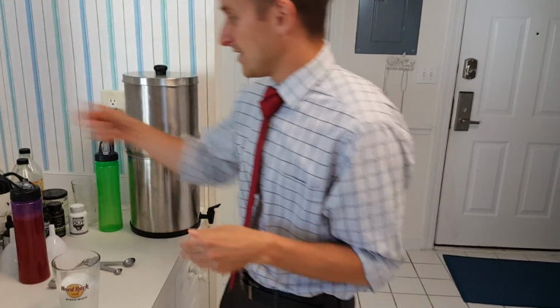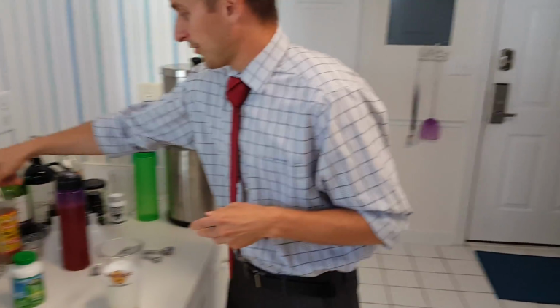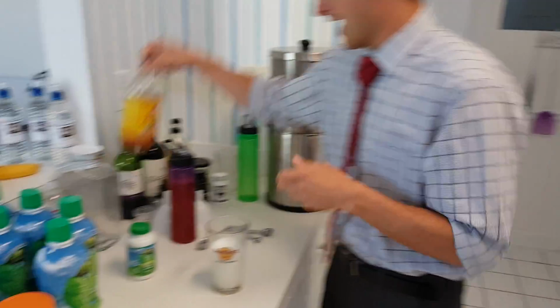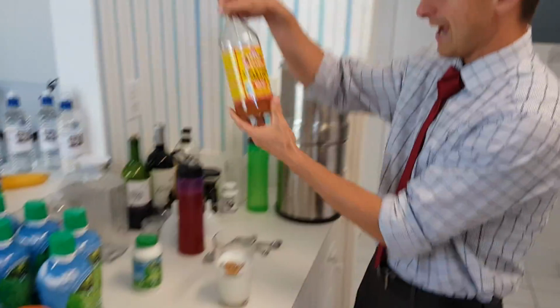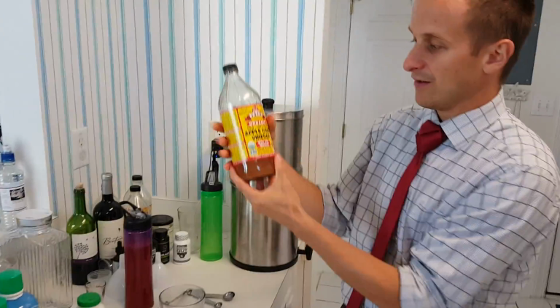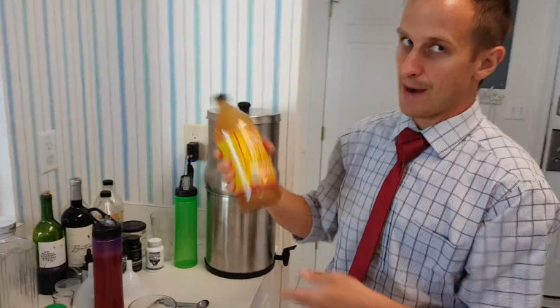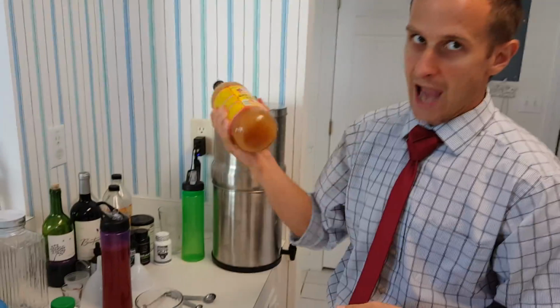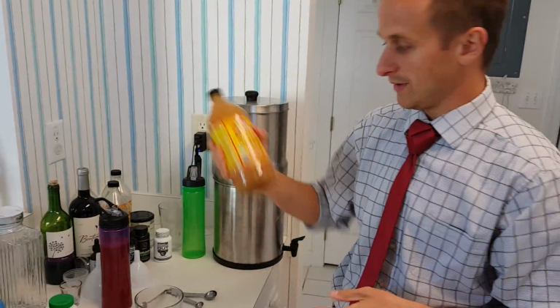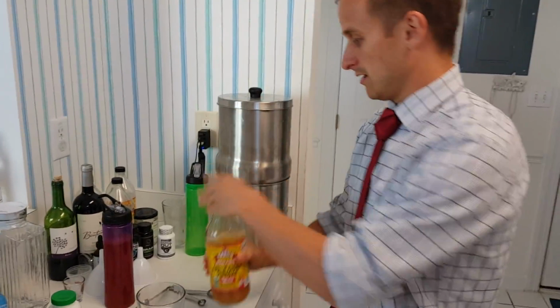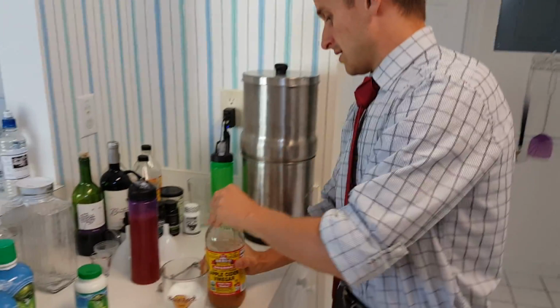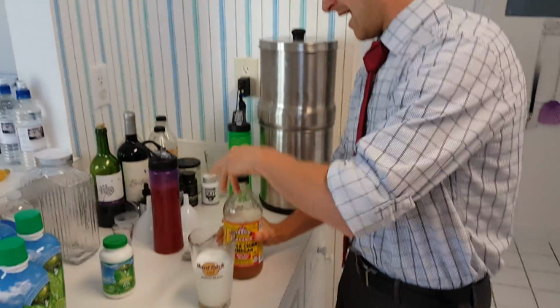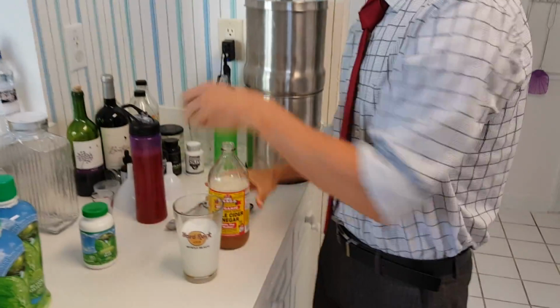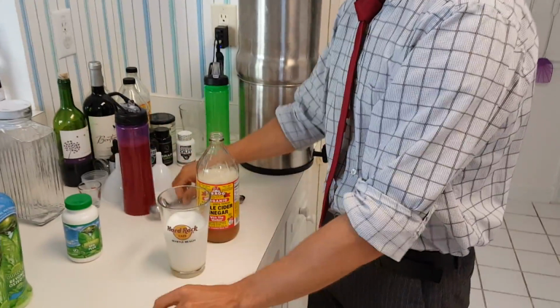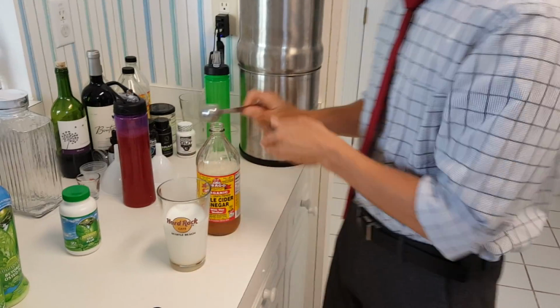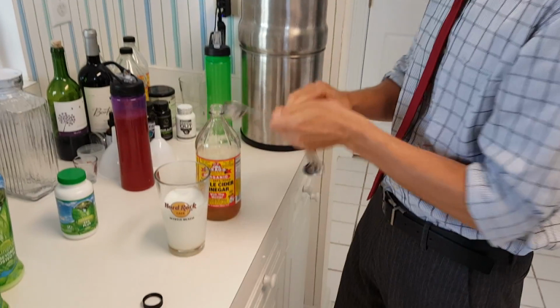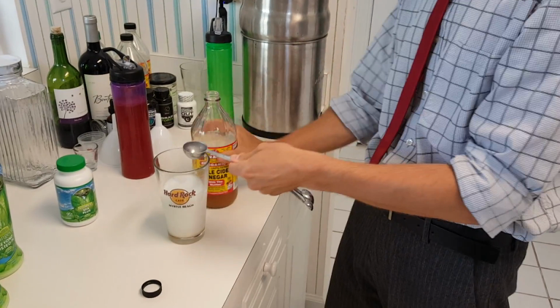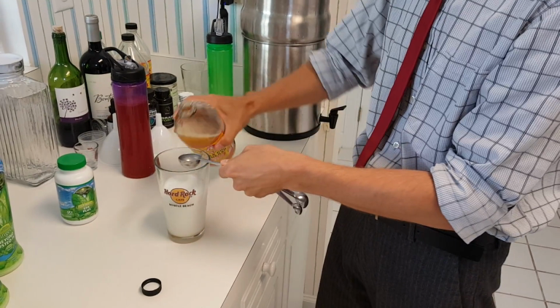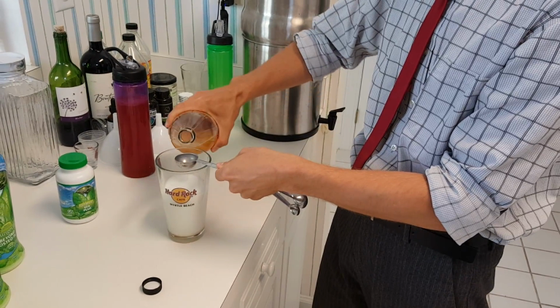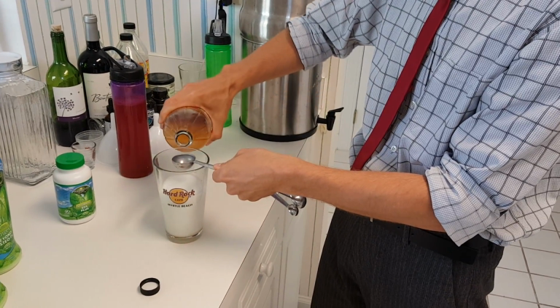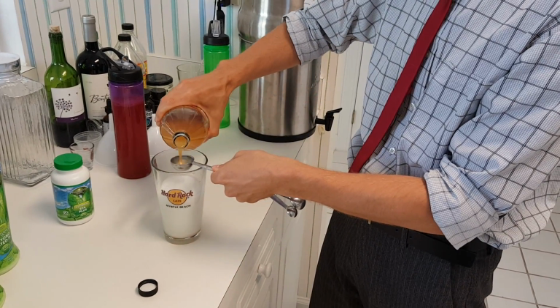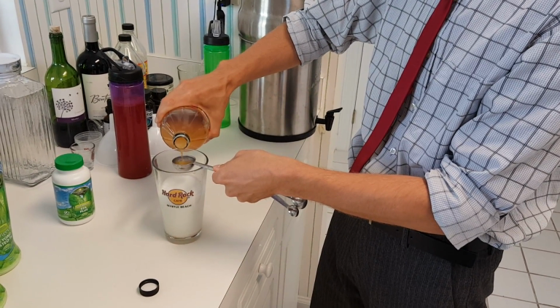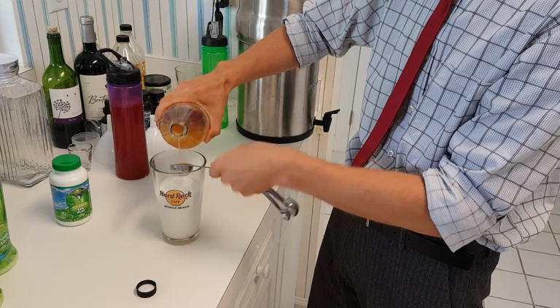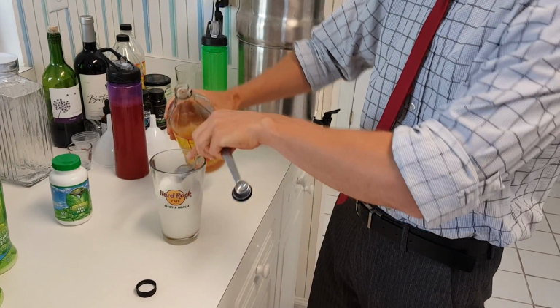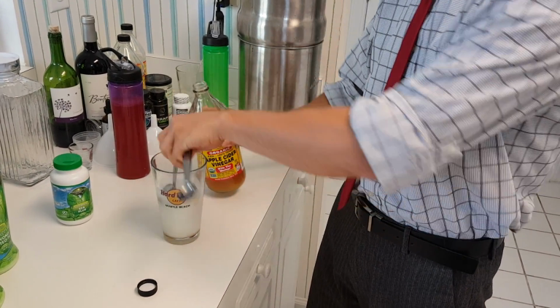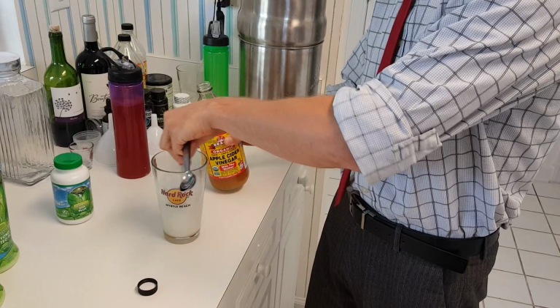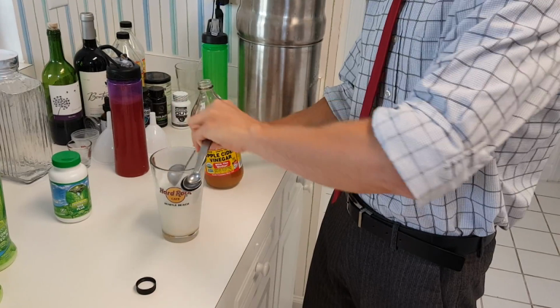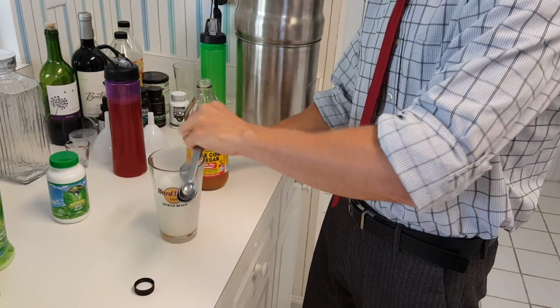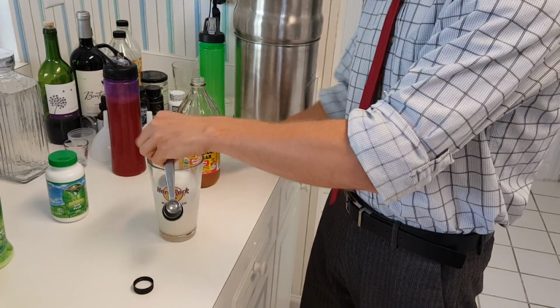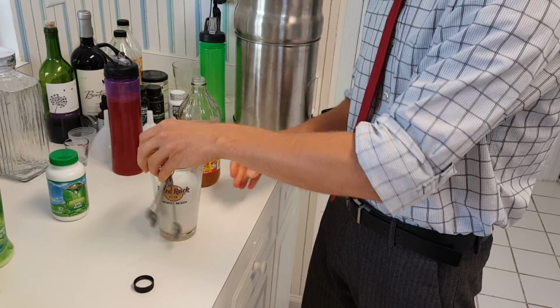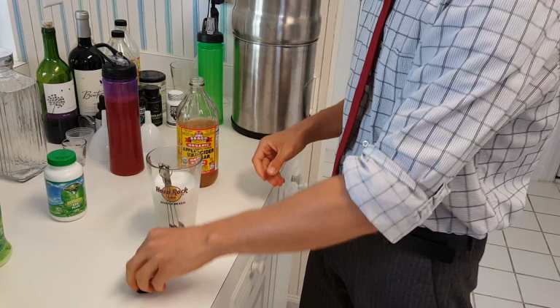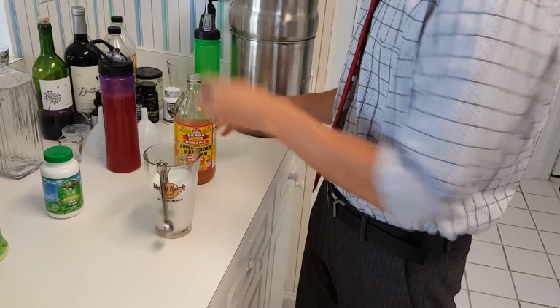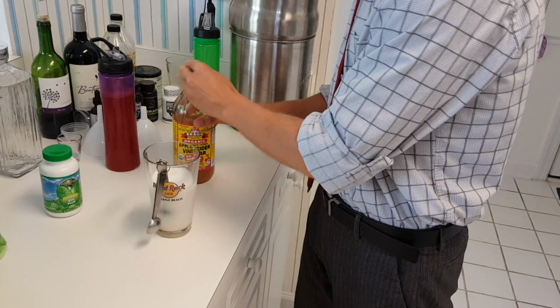Personally, I like apple cider vinegar by Bragg's only. You can just add a tablespoon to that if you want — it adds a little bit of extra enzymes in there too. That can work for you.